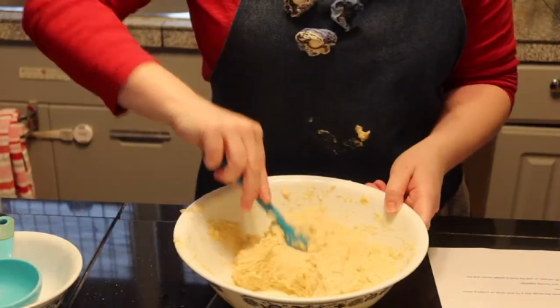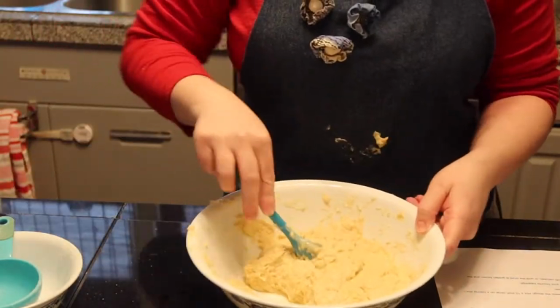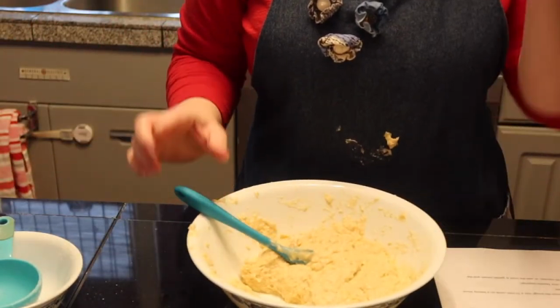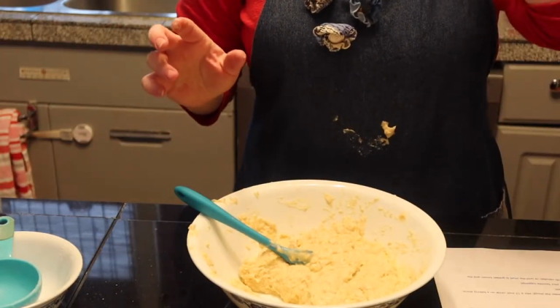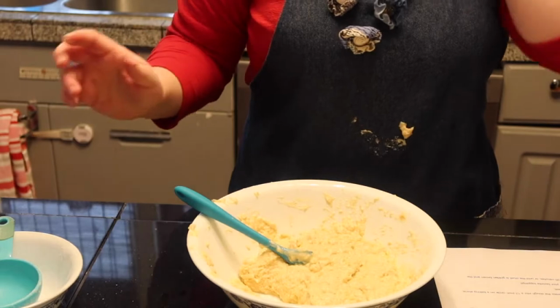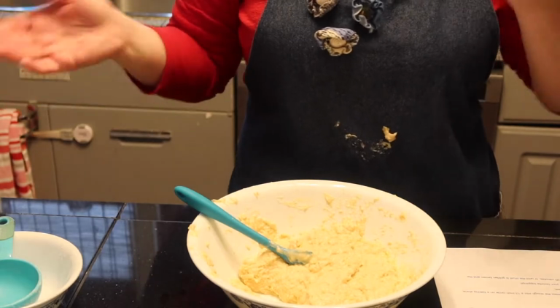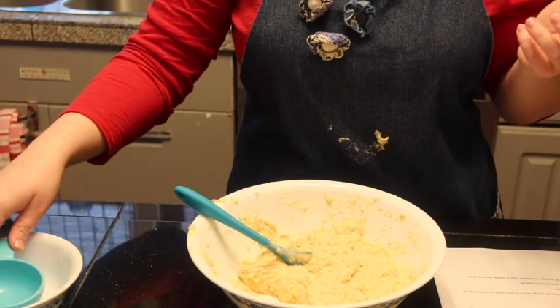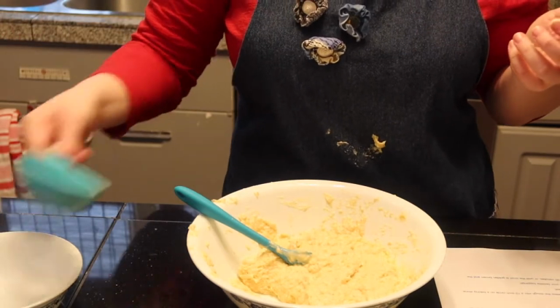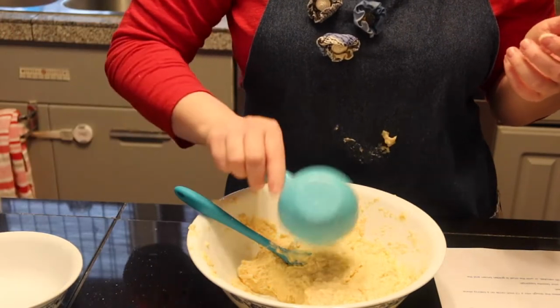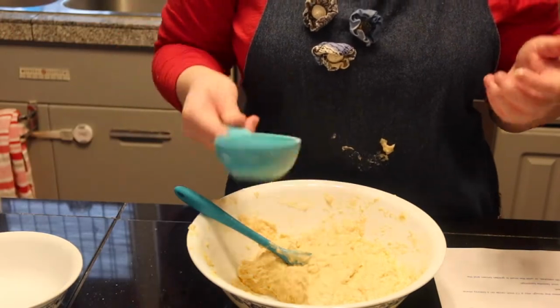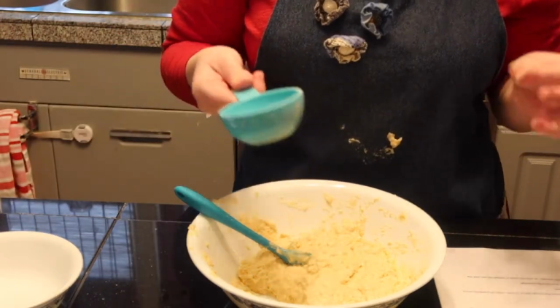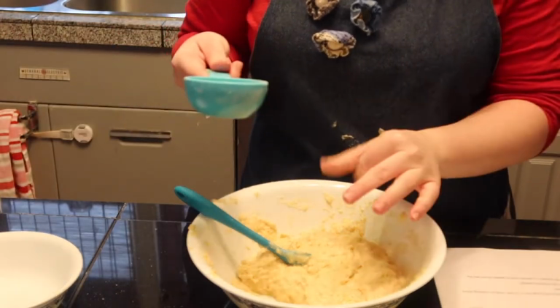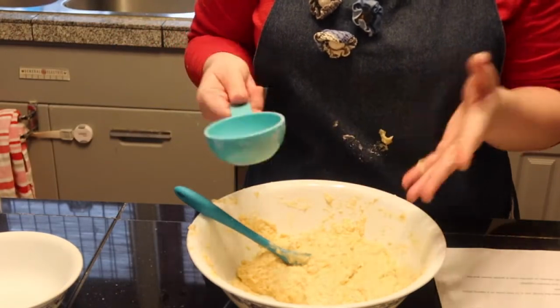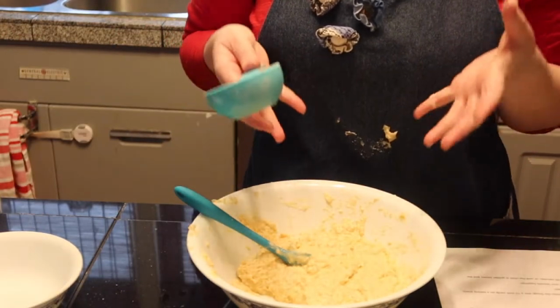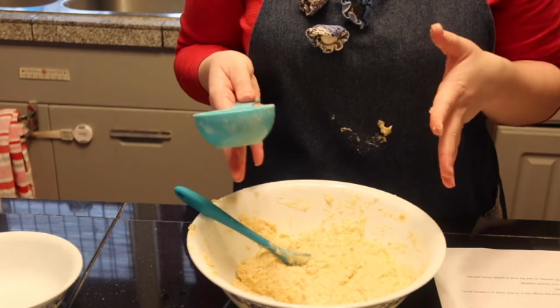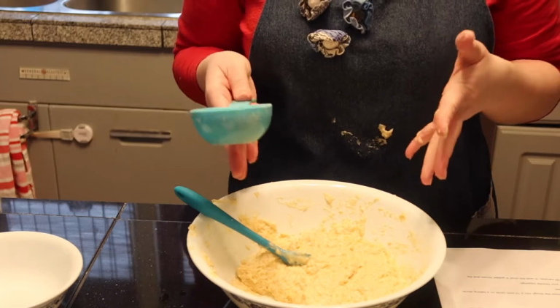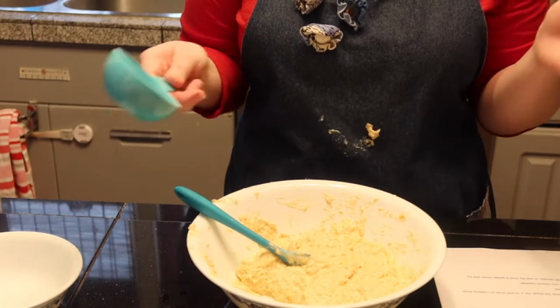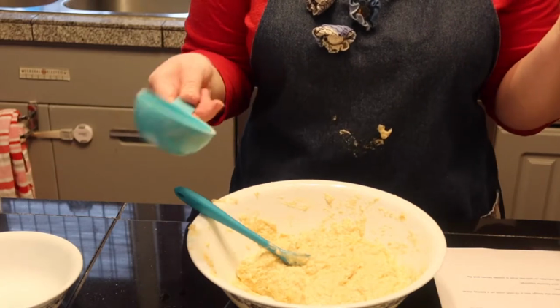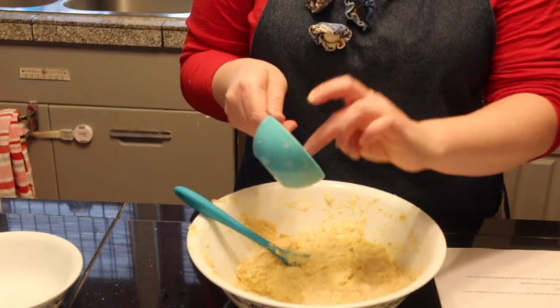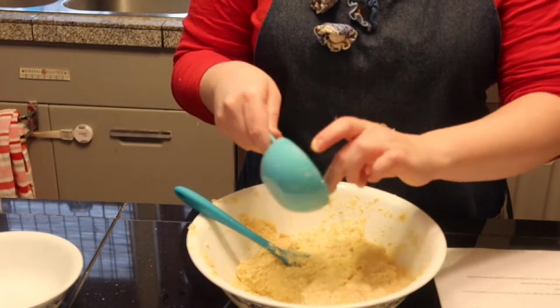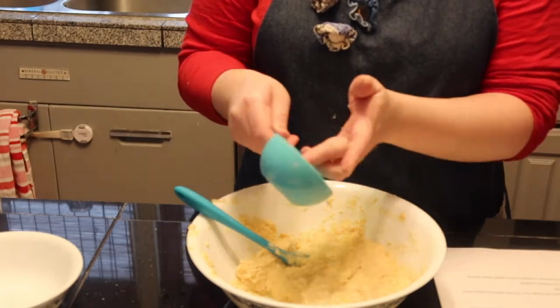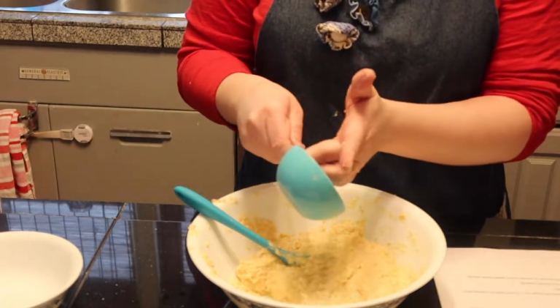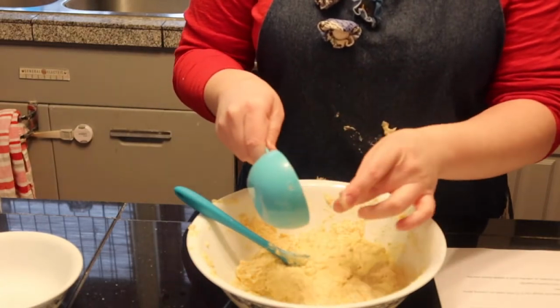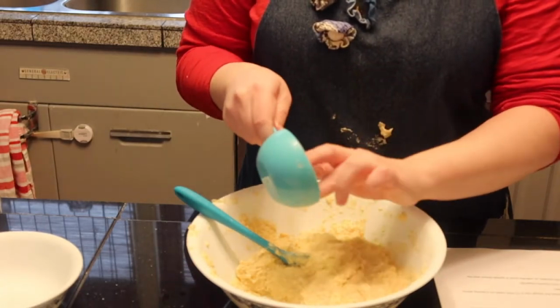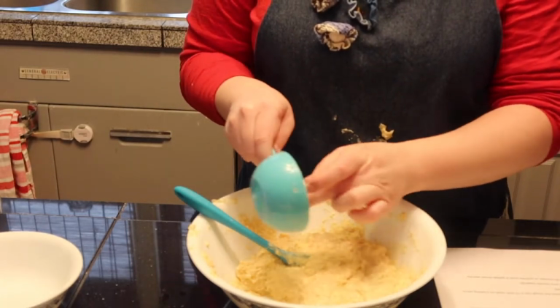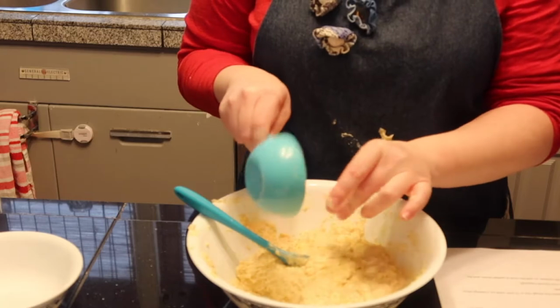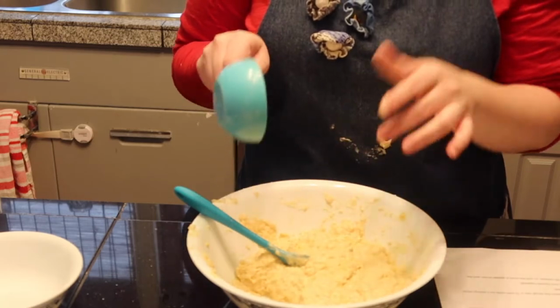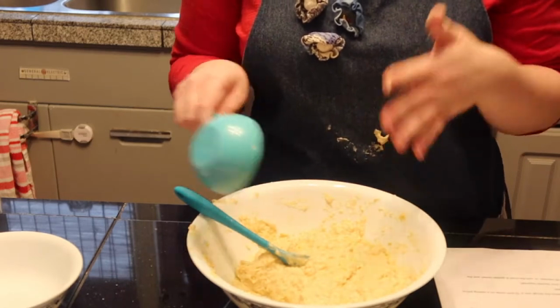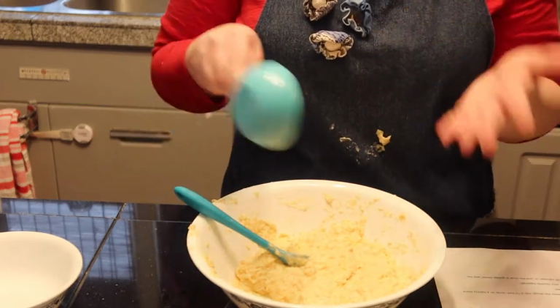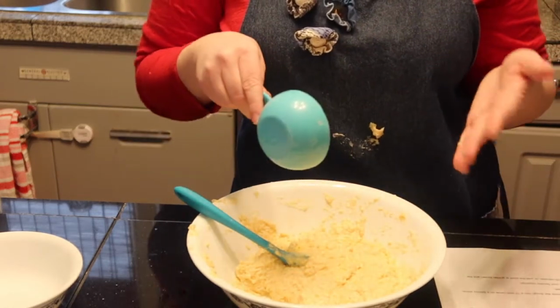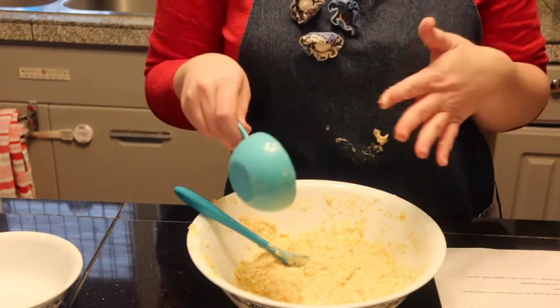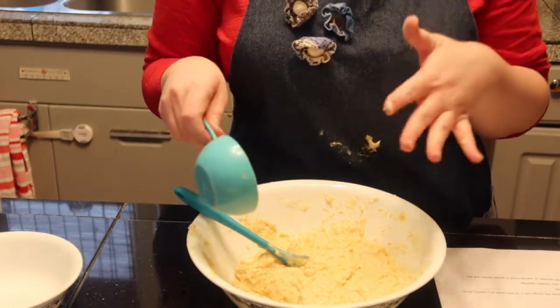Now I'm just going to add a half a cup of flour at a time to the mixture until it gets the consistency I want. You'll see me periodically adding some and stirring, and once I get to the right consistency I'll show you and tell you how much flour I ended up adding in total.